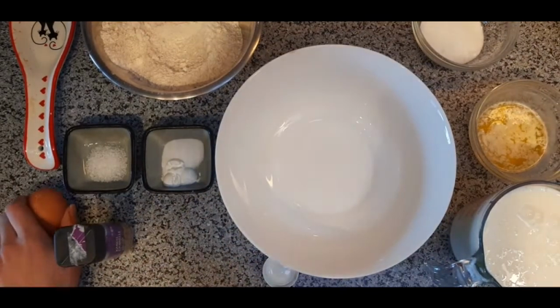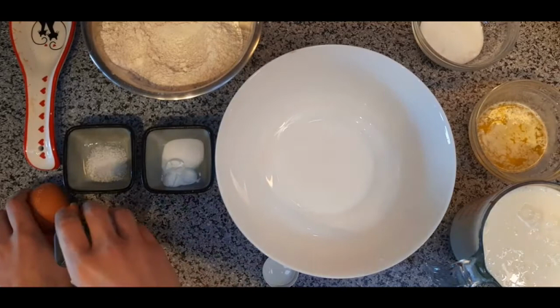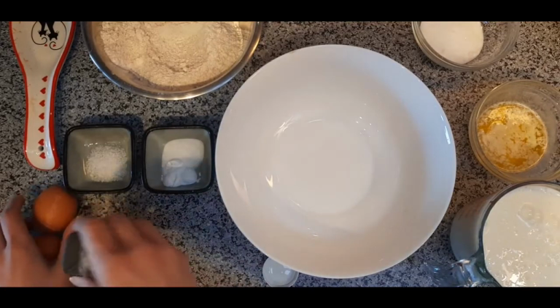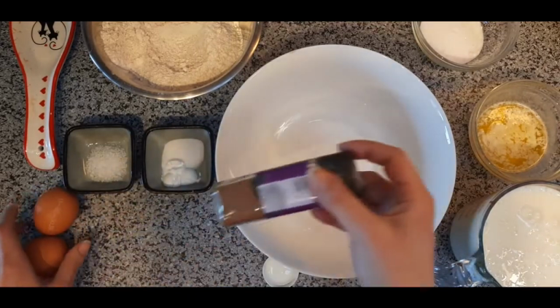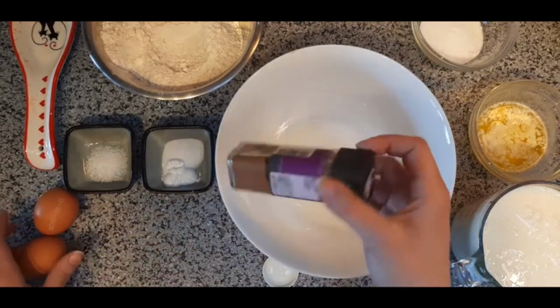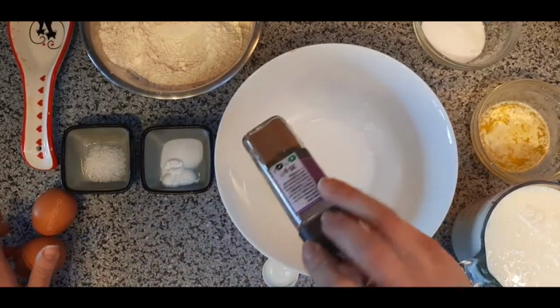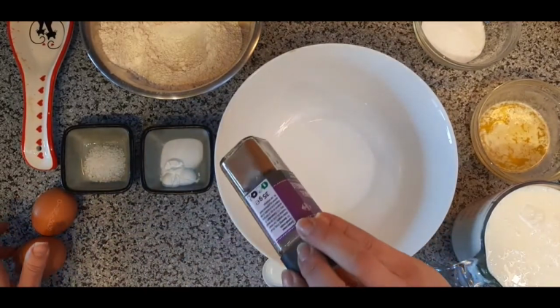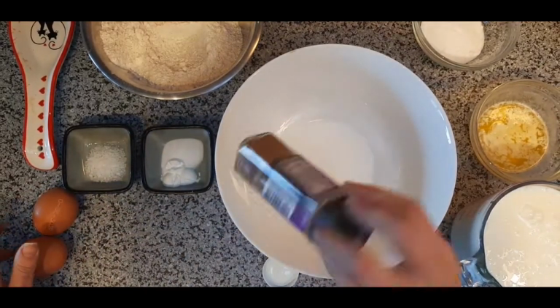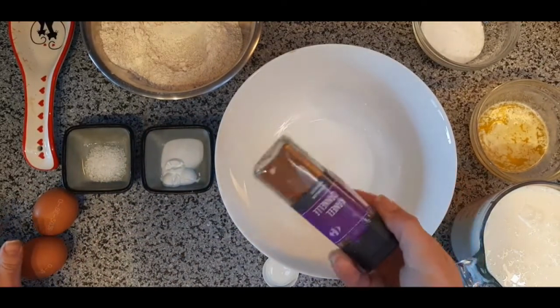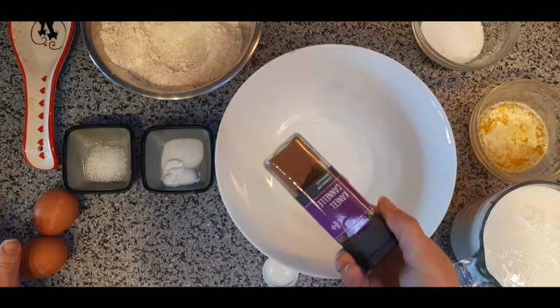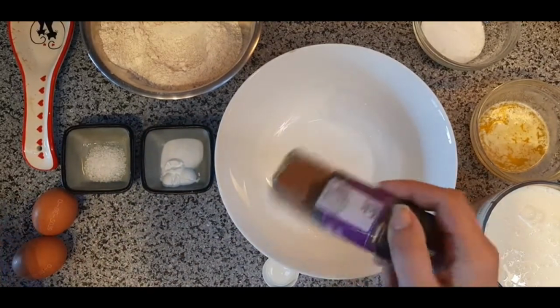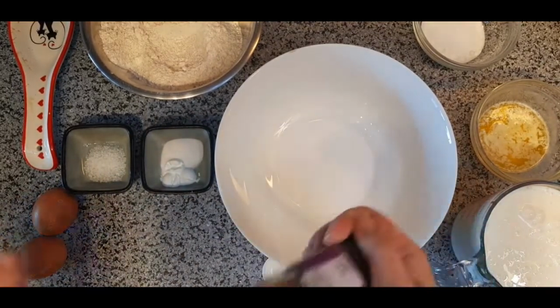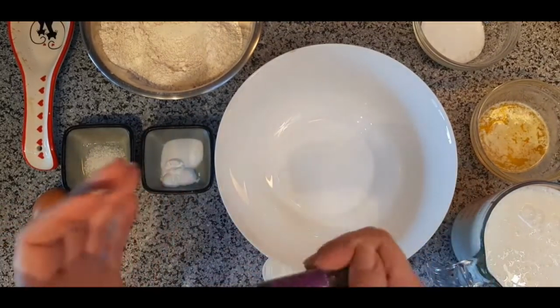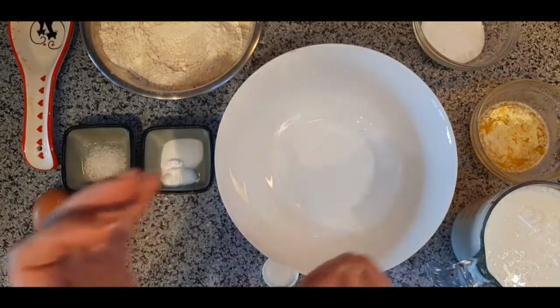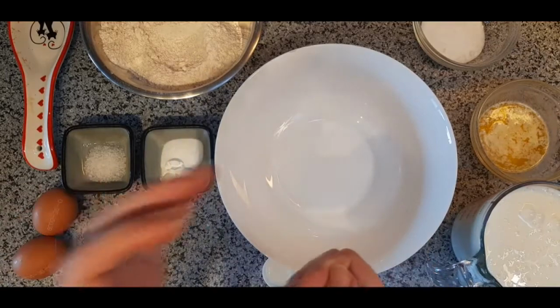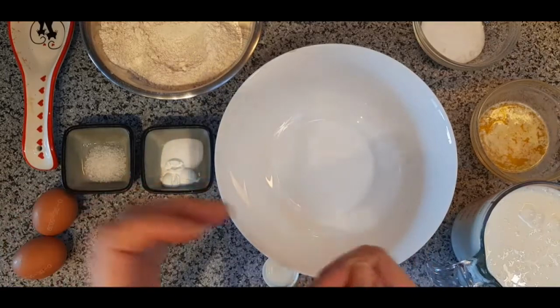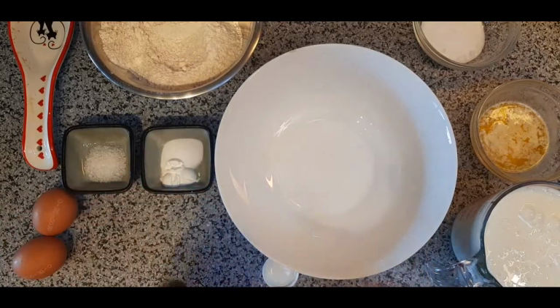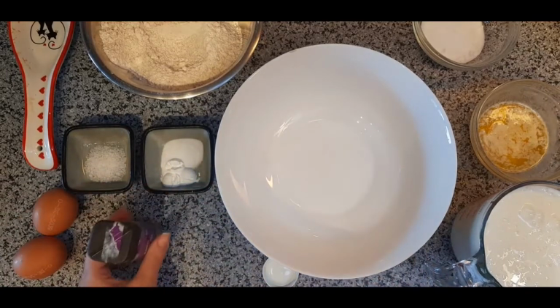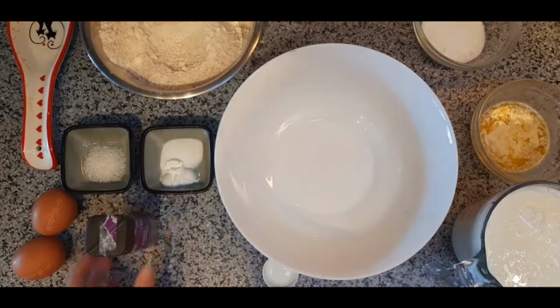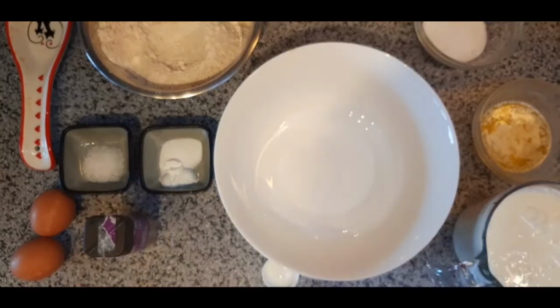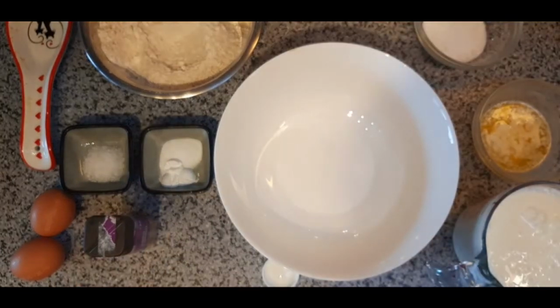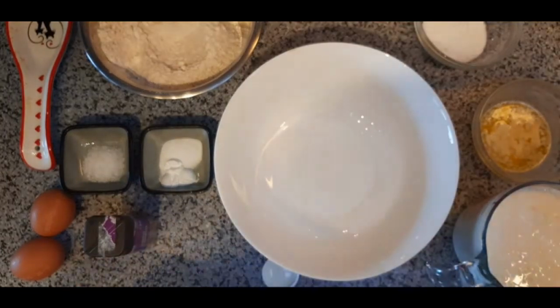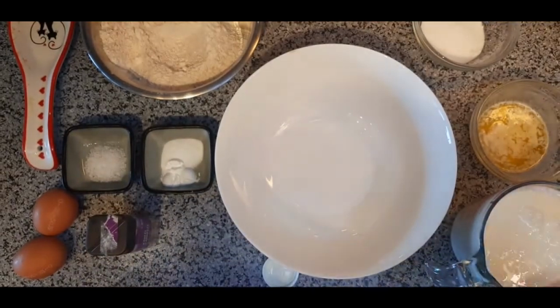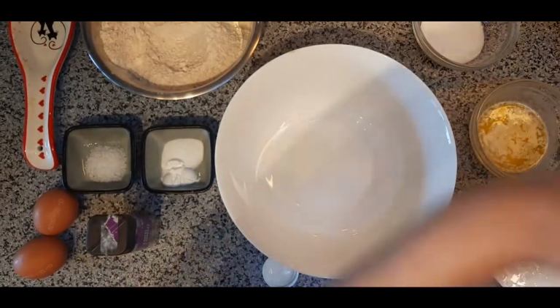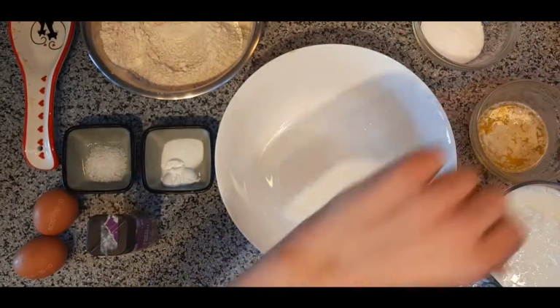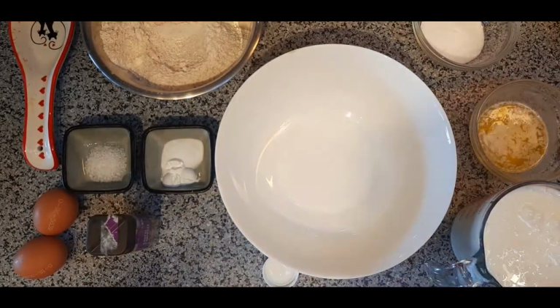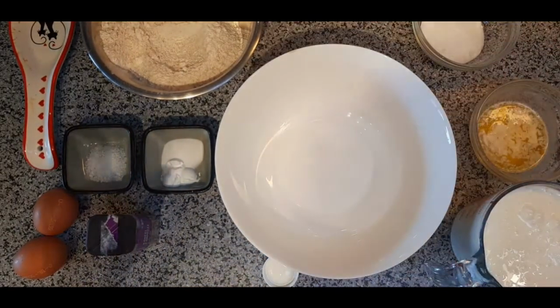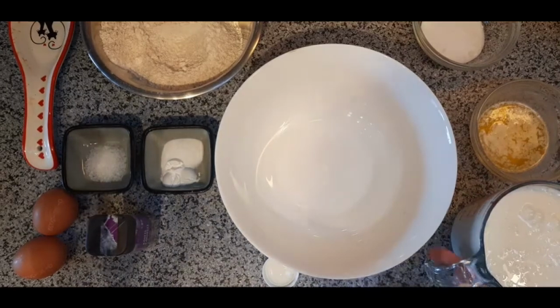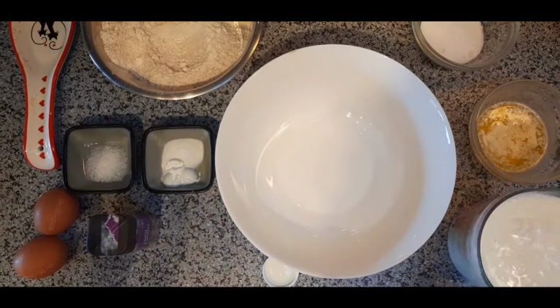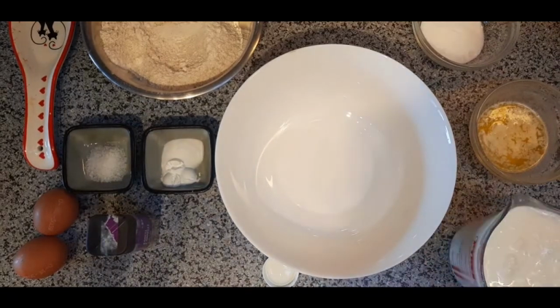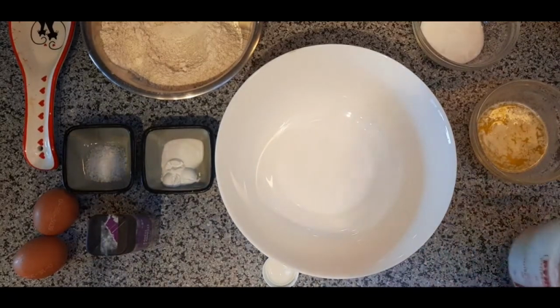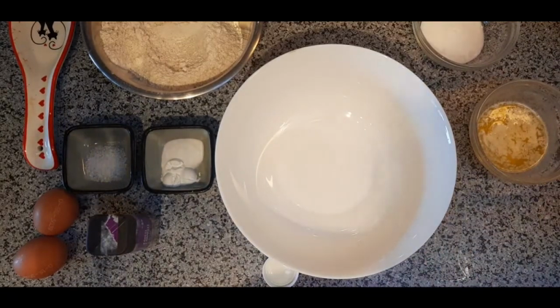You'll also see this bottle of cinnamon. Cinnamon is not actually always in American pancakes, but I like to put it in because it's delicious. So let's get started with our process.